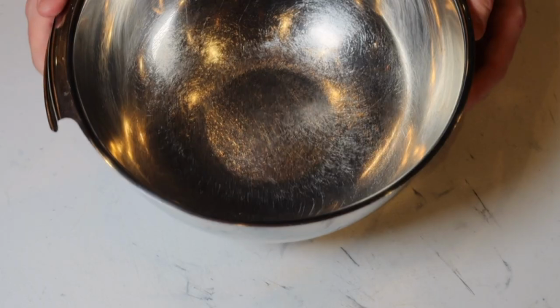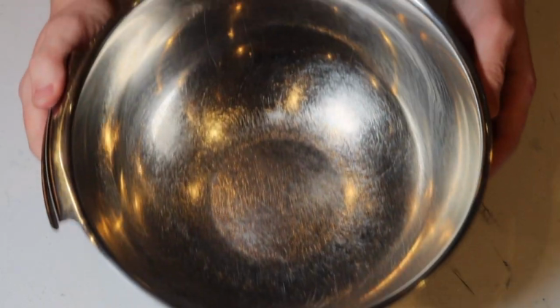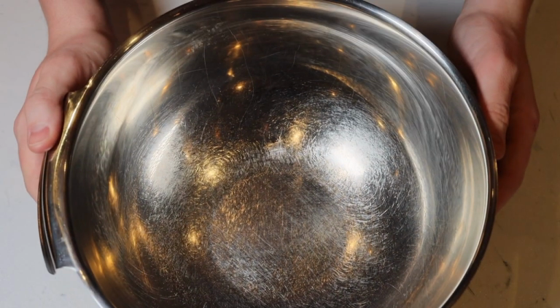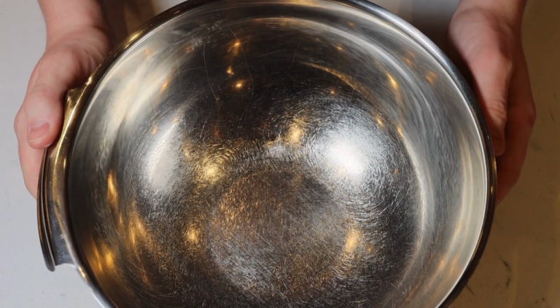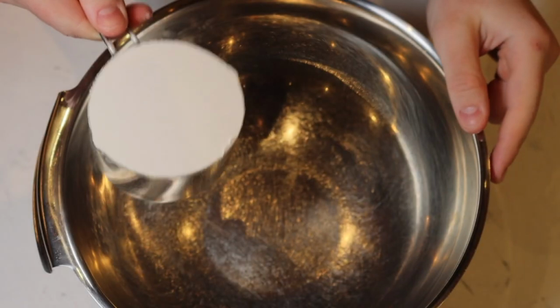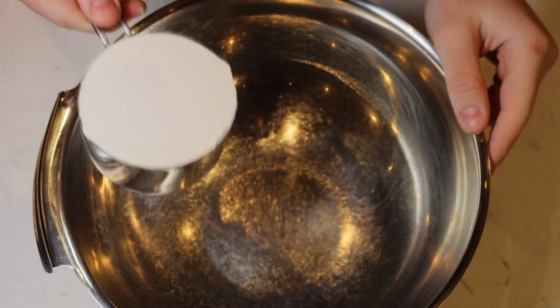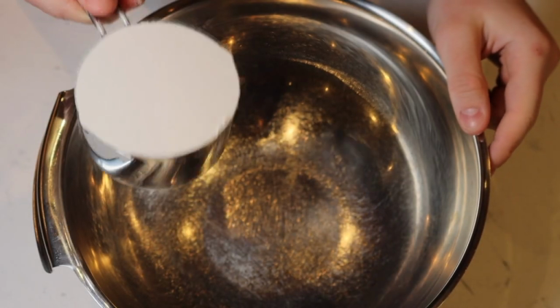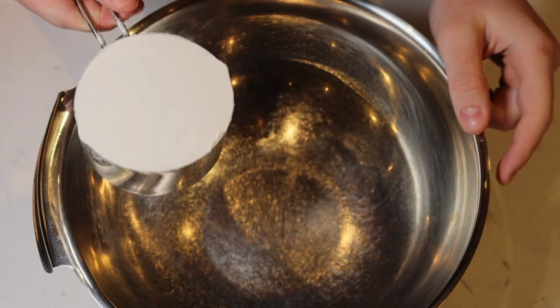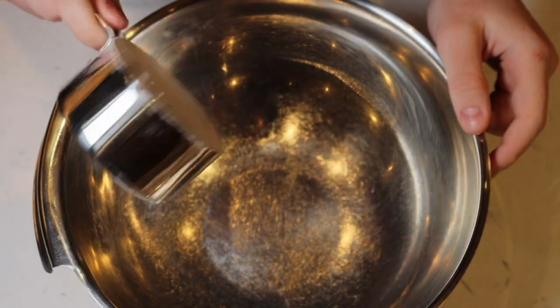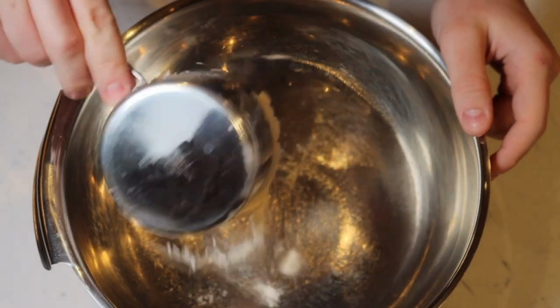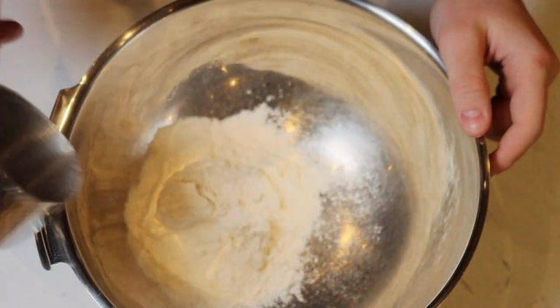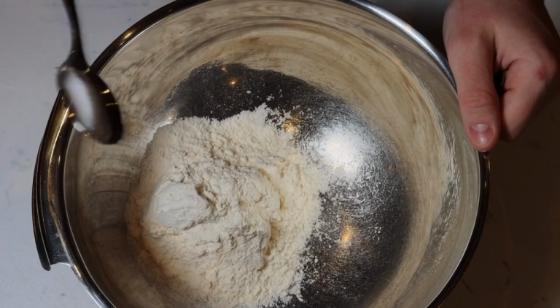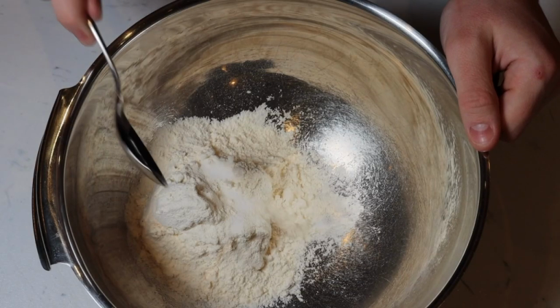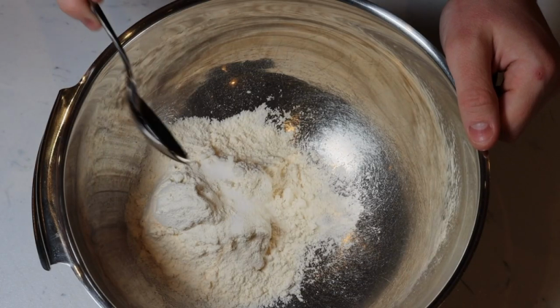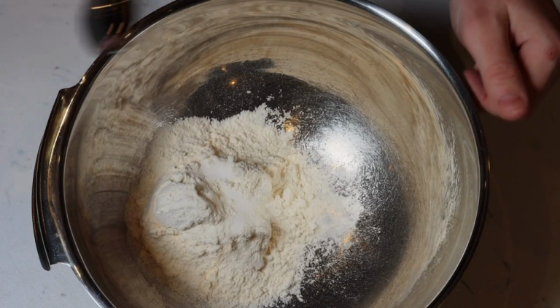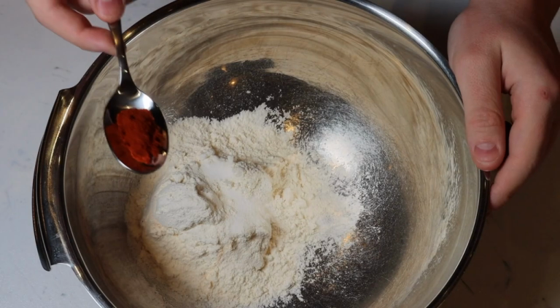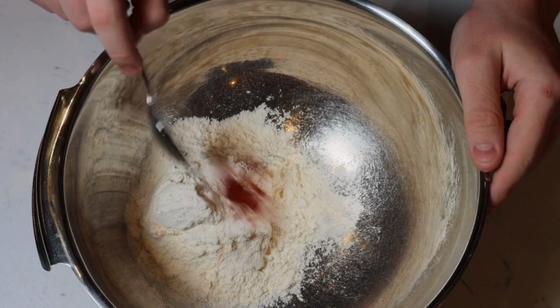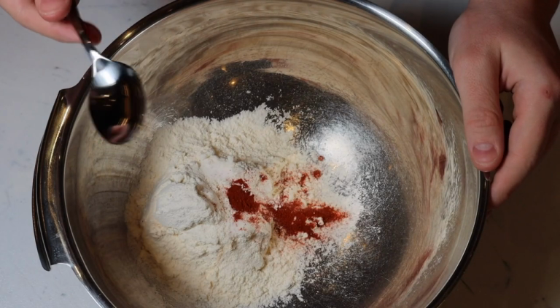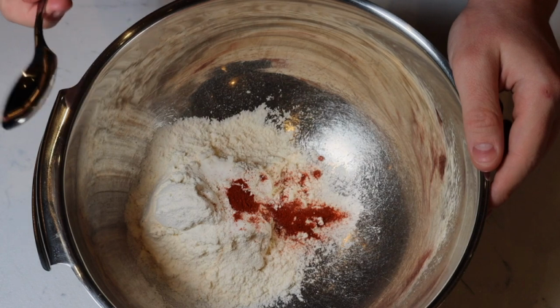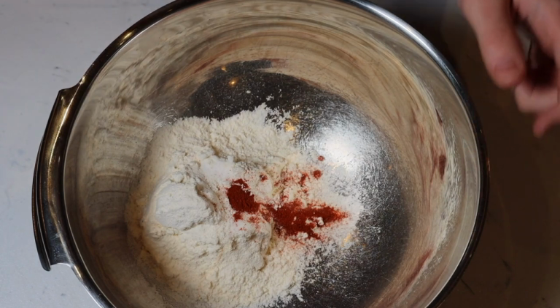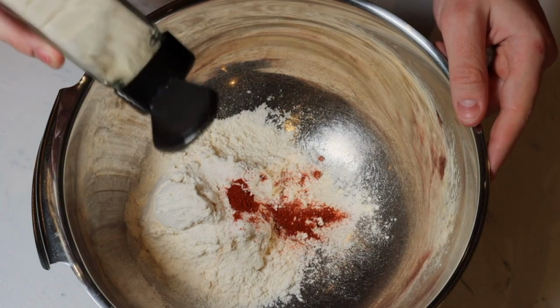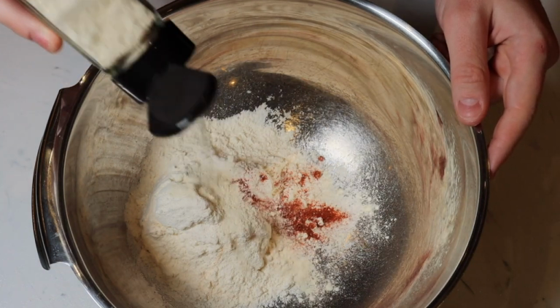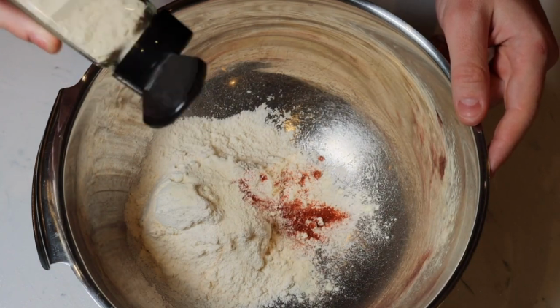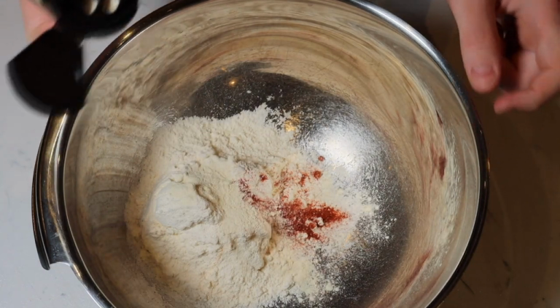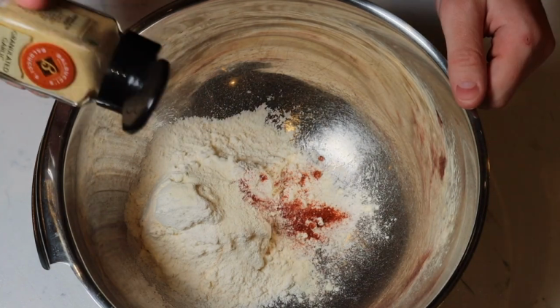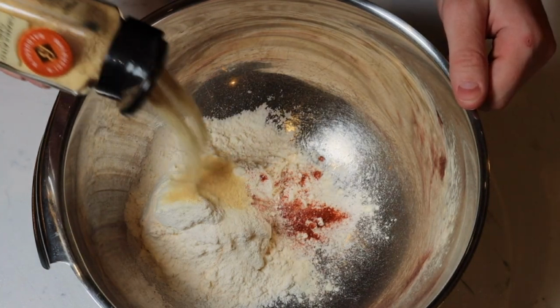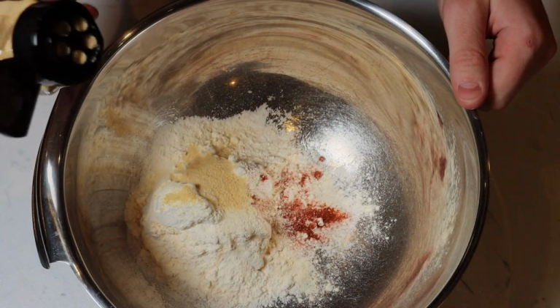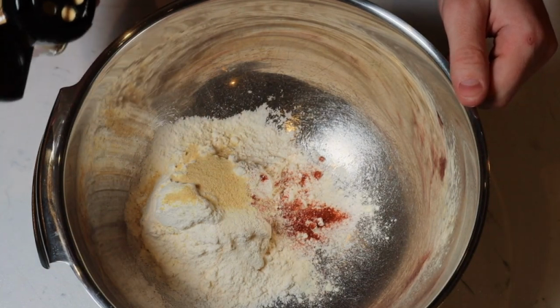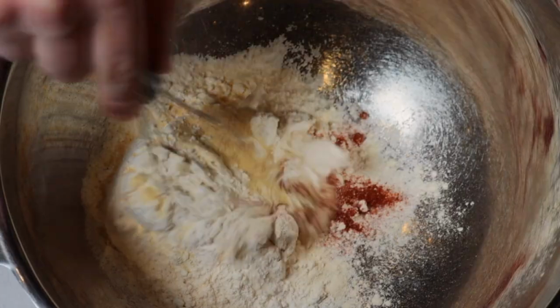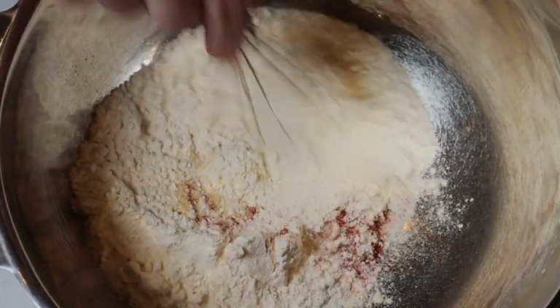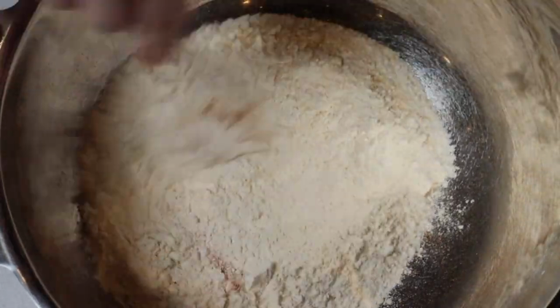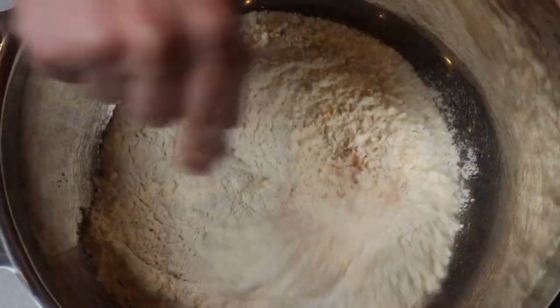Let's start off with our flour mix. To our mixing bowl, we're going to add about a cup of flour, about three quarters of a teaspoon of salt, about half a teaspoon of paprika, a couple big sprinkles of onion powder, and lastly a few sprinkles of garlic powder.